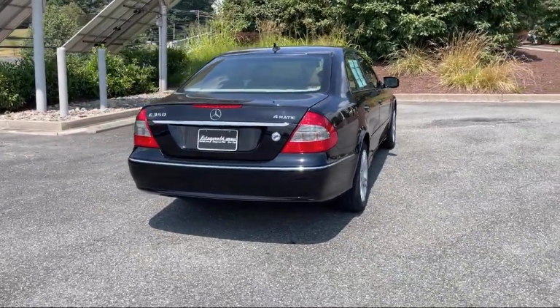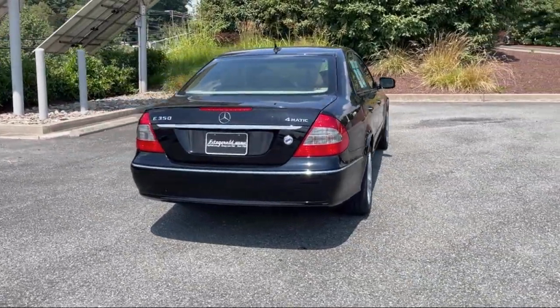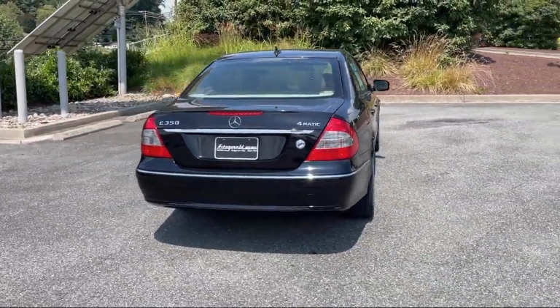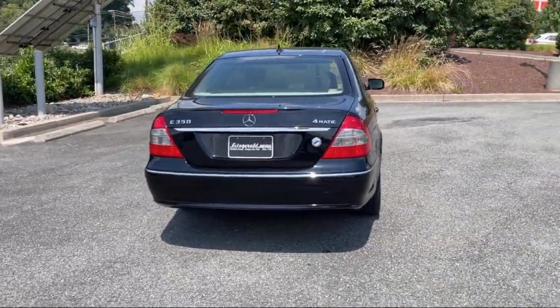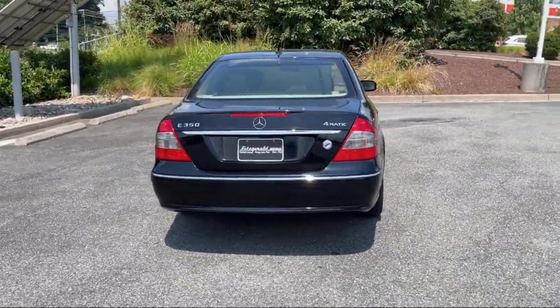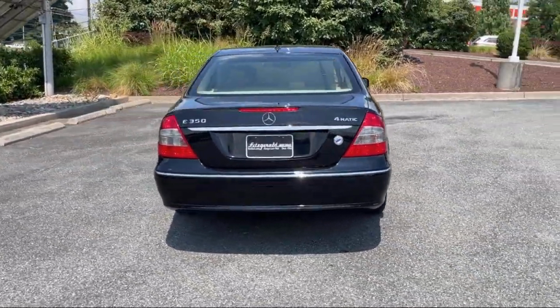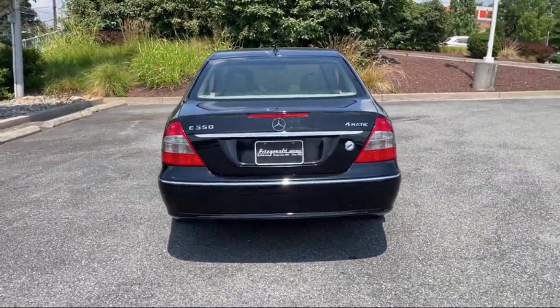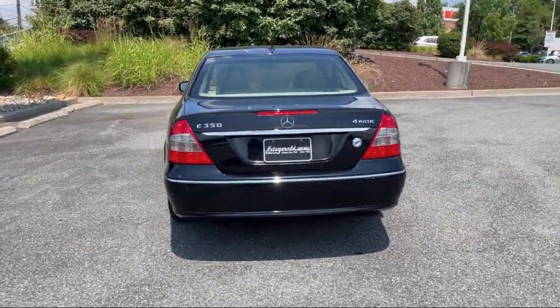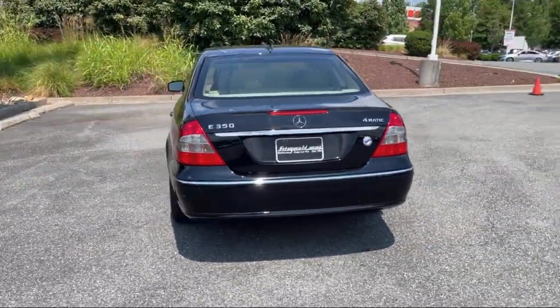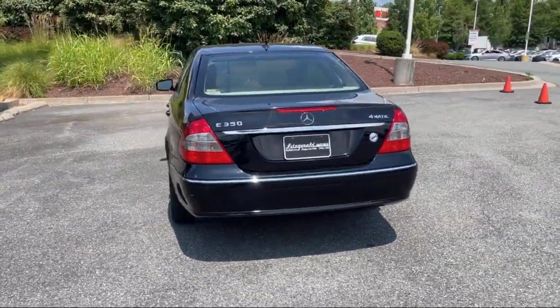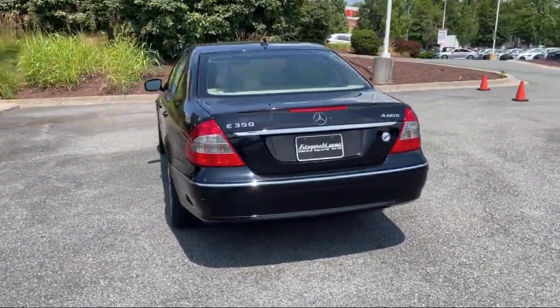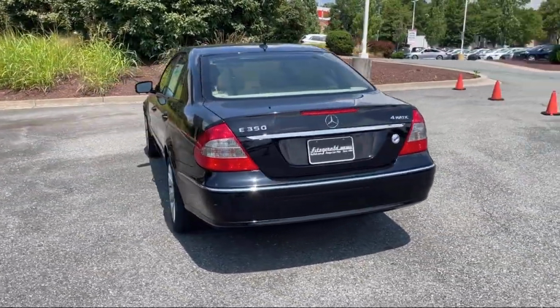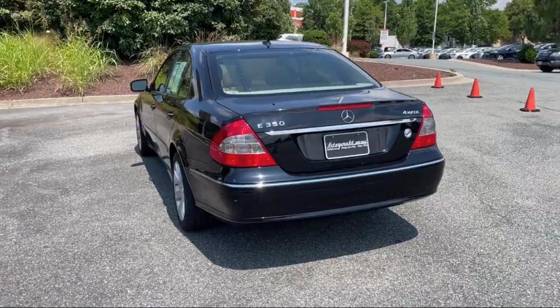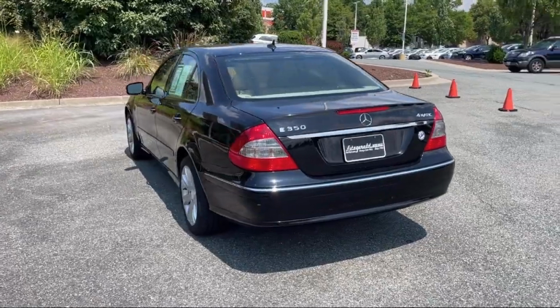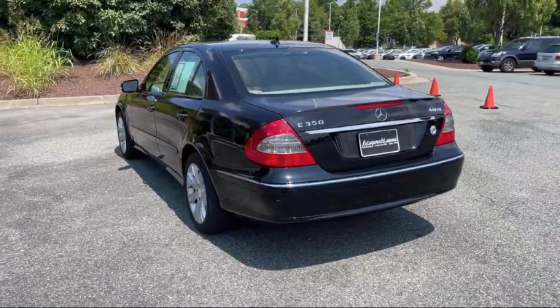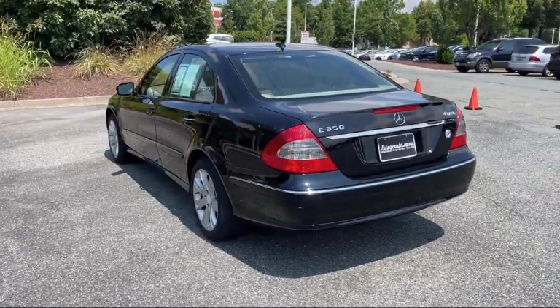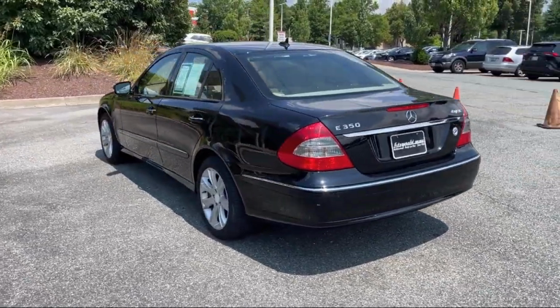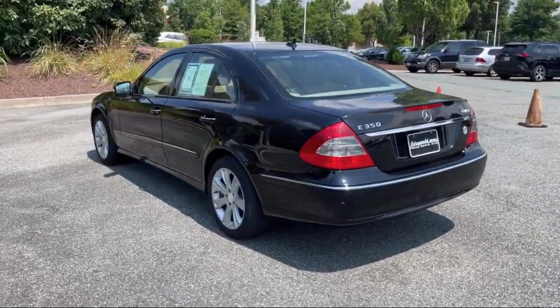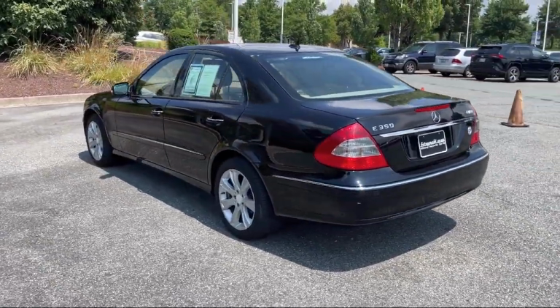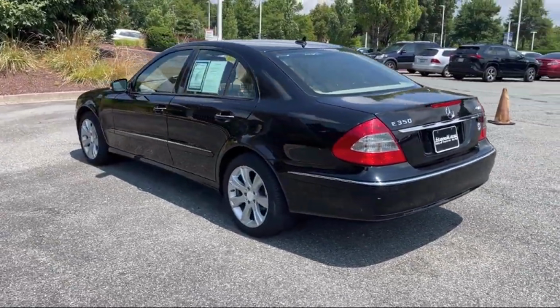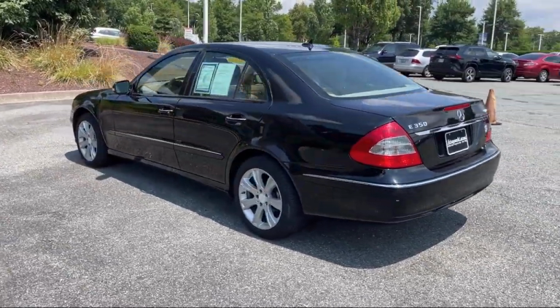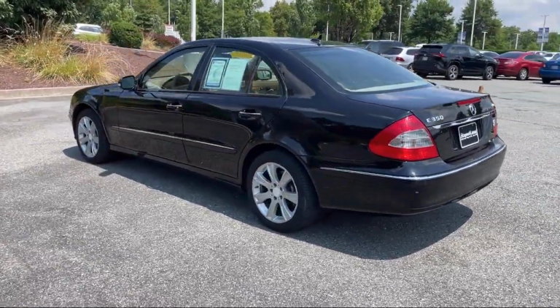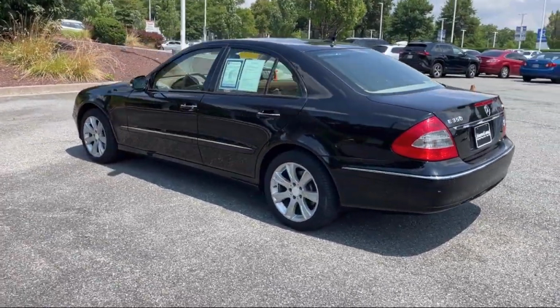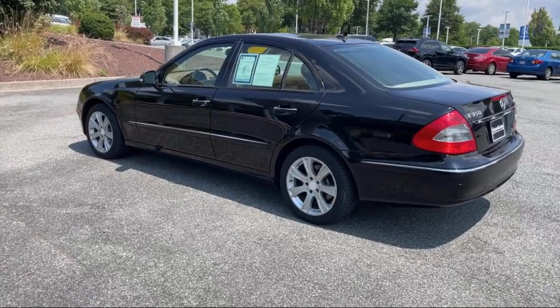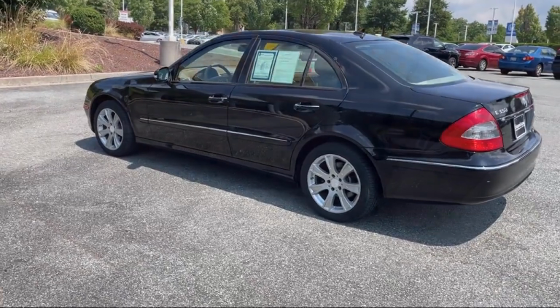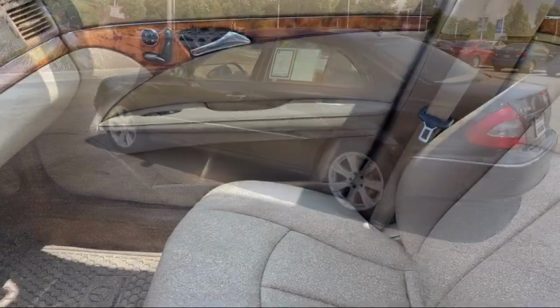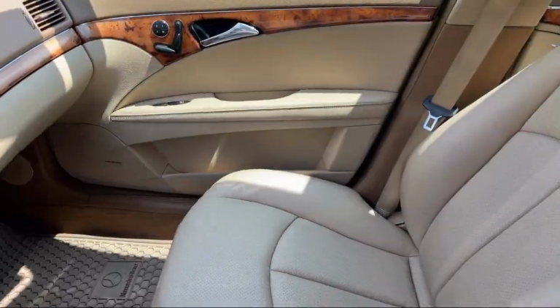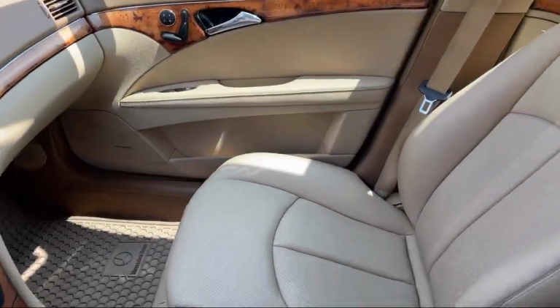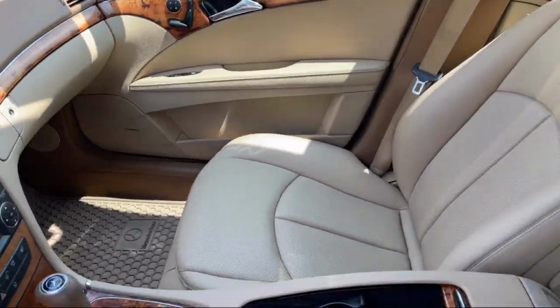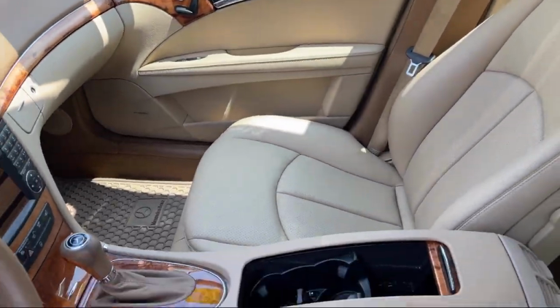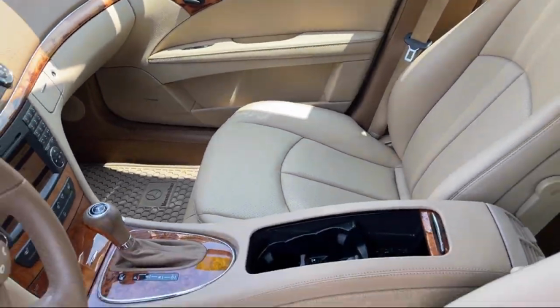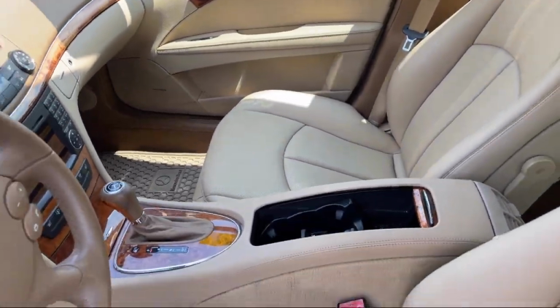Steering wheel mounted audio controls, leather trimmed steering wheel, steering wheel mounted phone controls, dual front air conditioning zones, and much more.